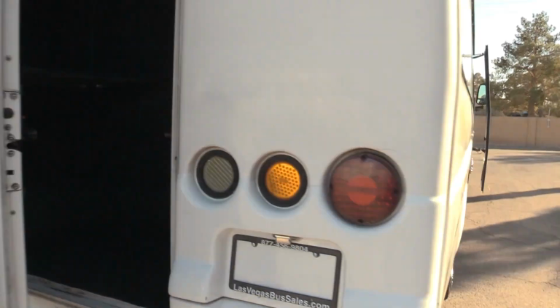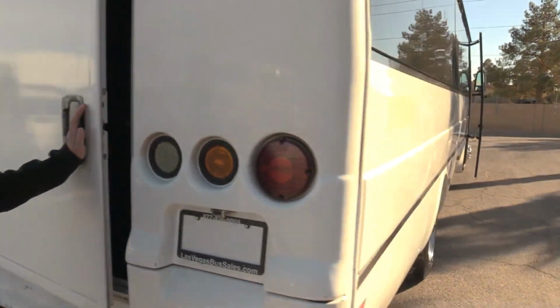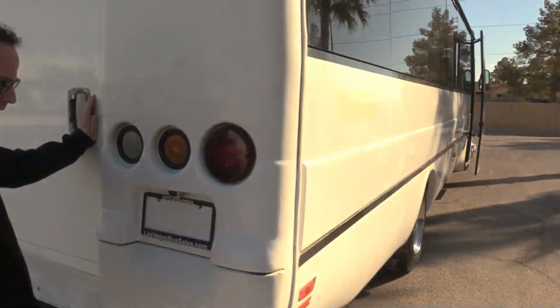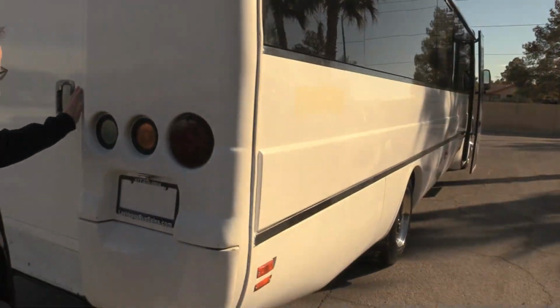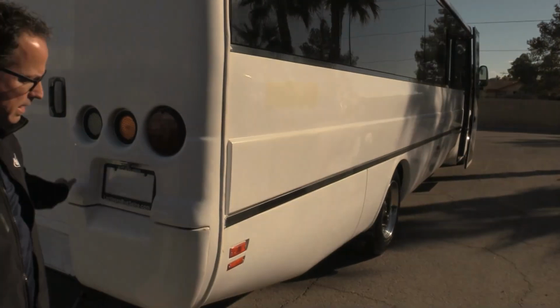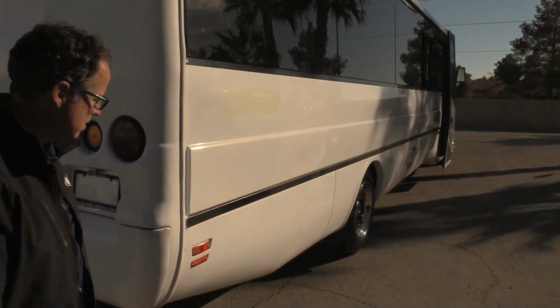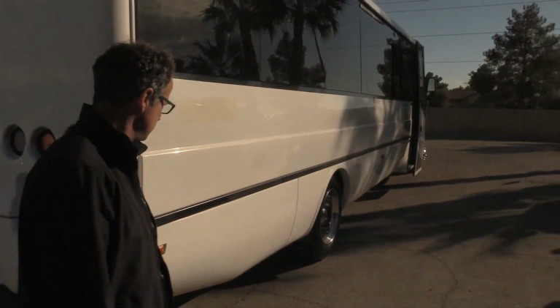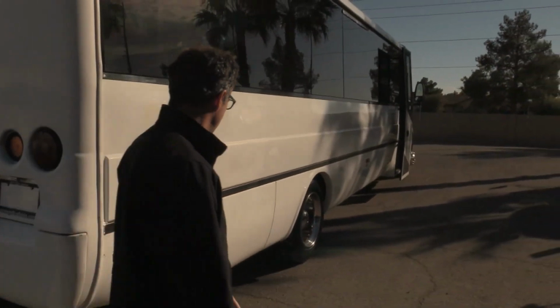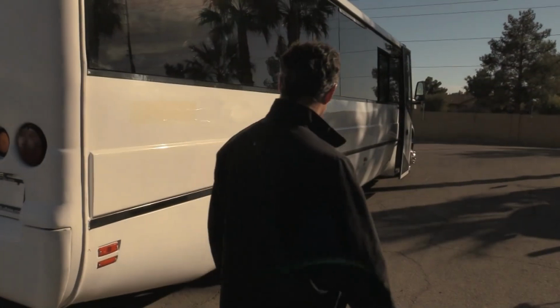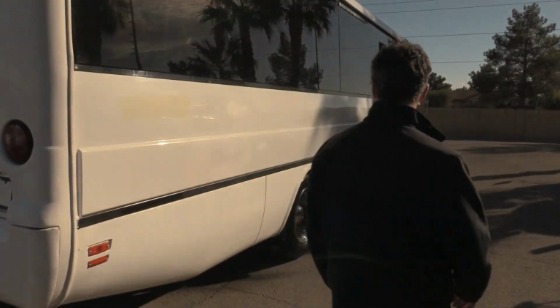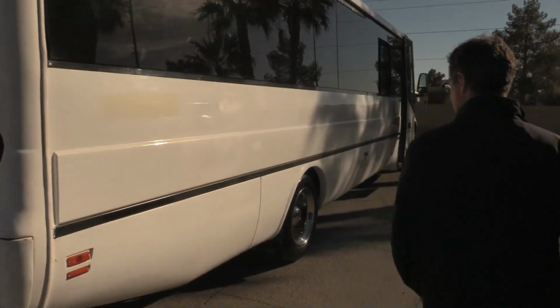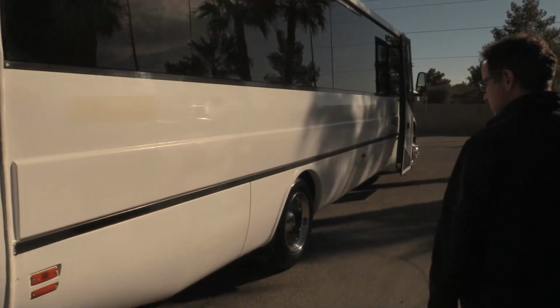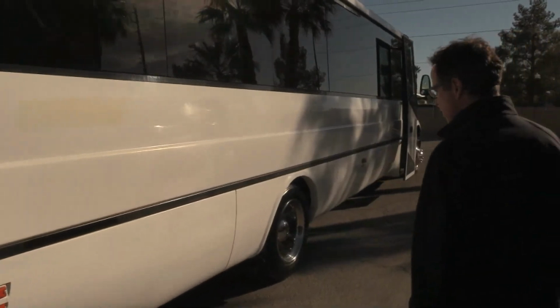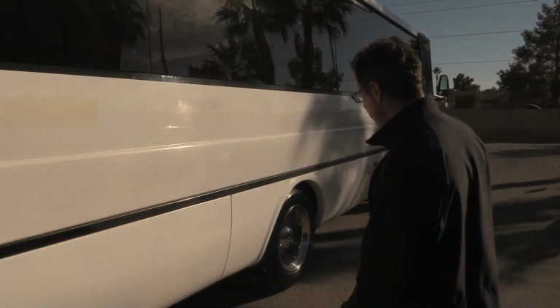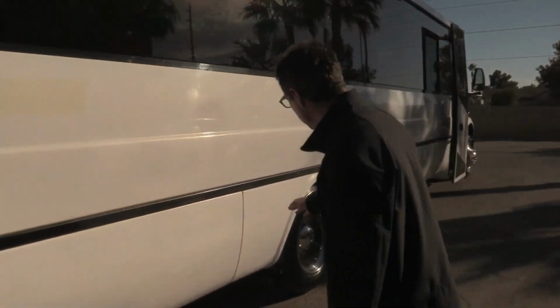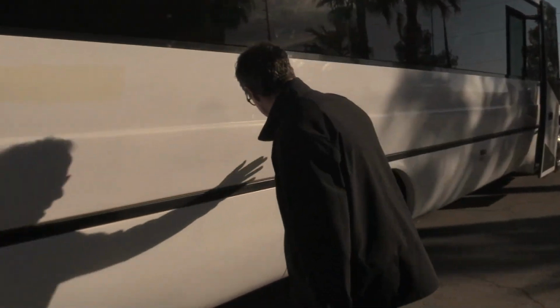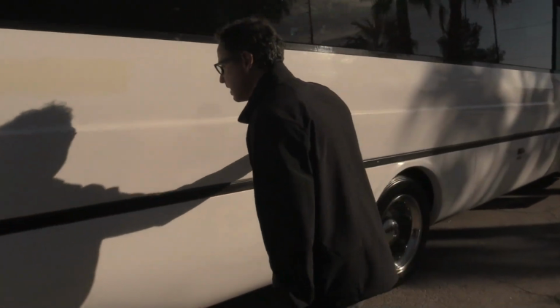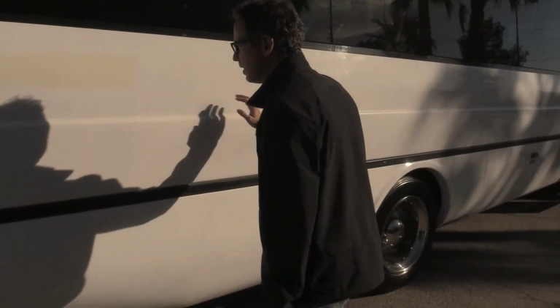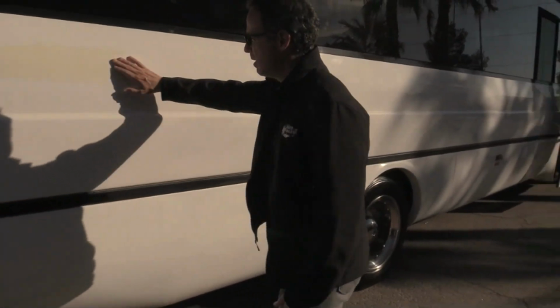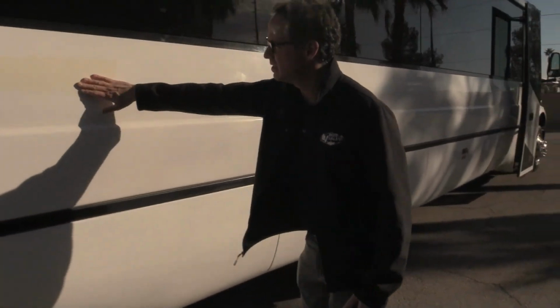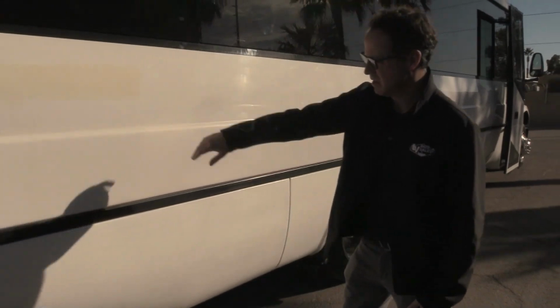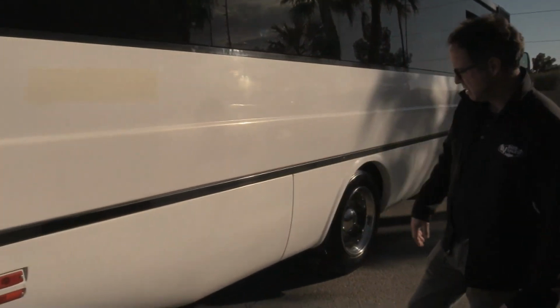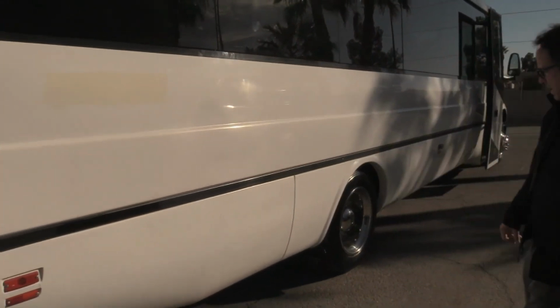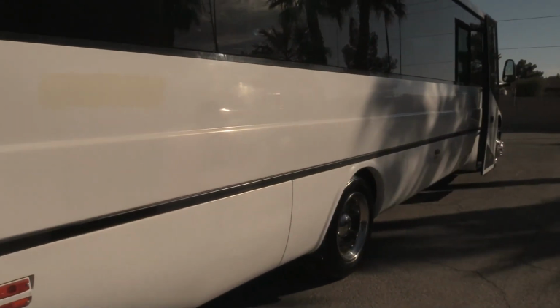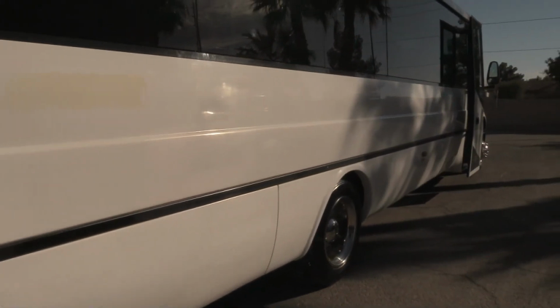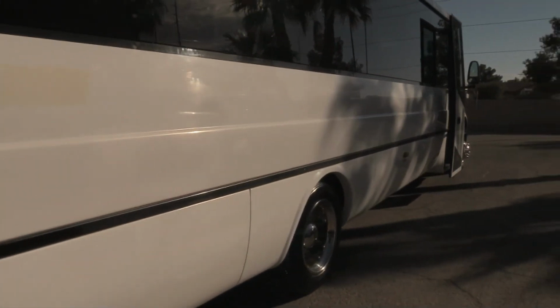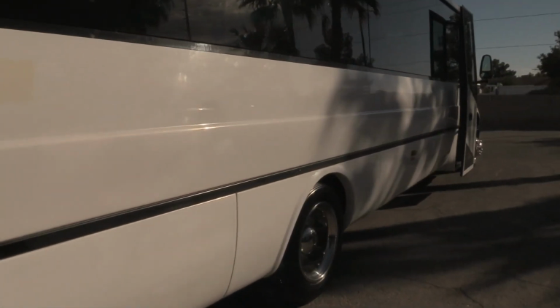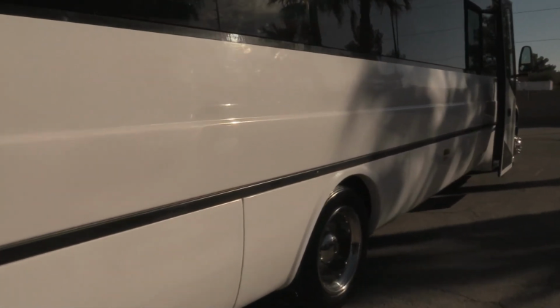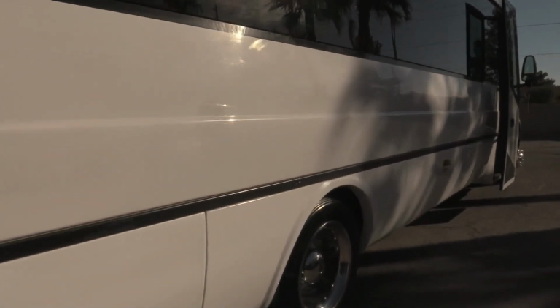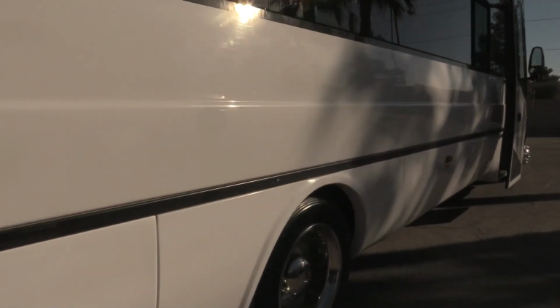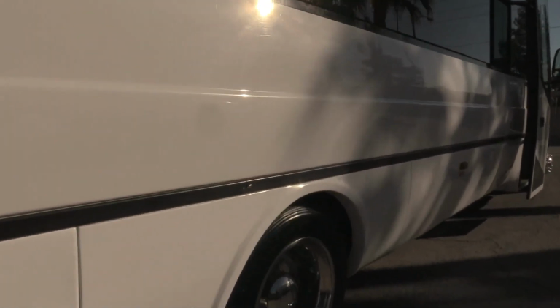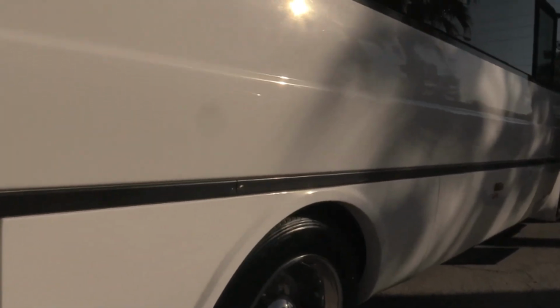Coming around to the passenger side here, let's look down the side — same story over here. If you really look, there's a couple of little blemishes, but we're looking straight all the way down the side.